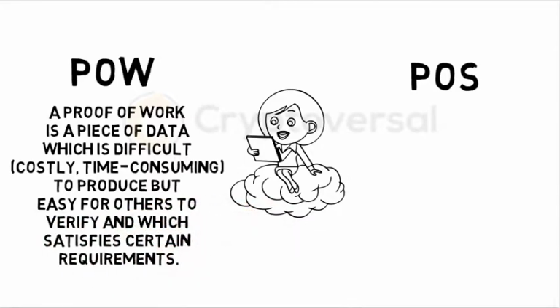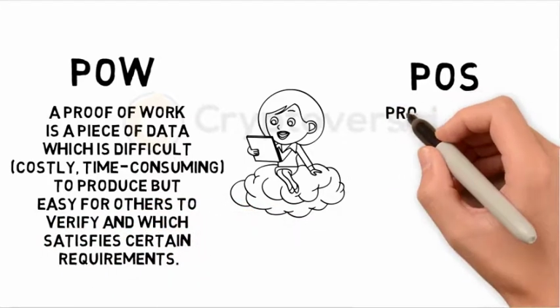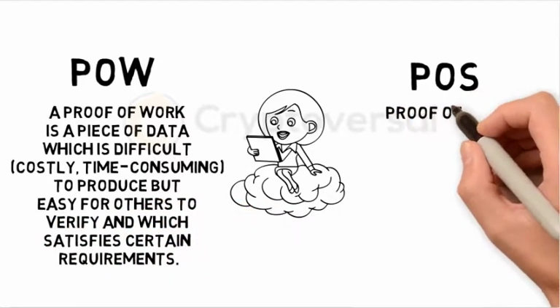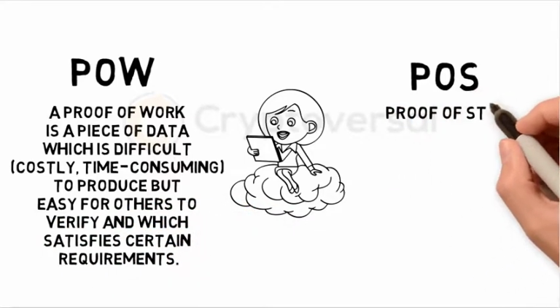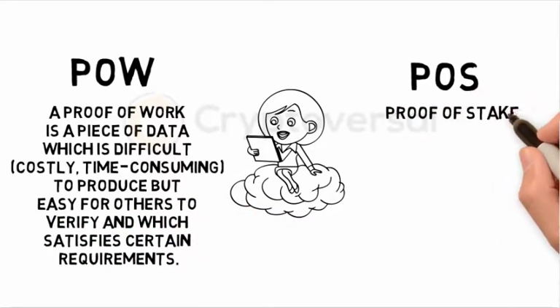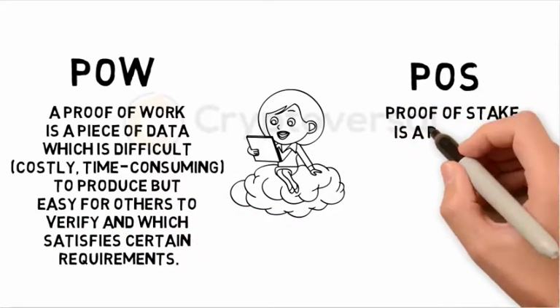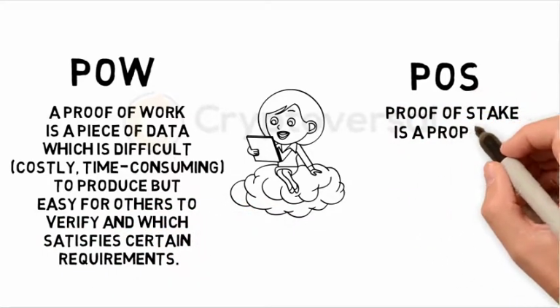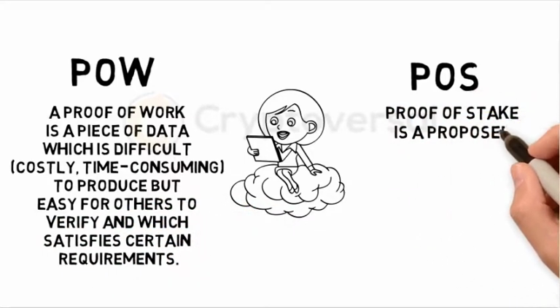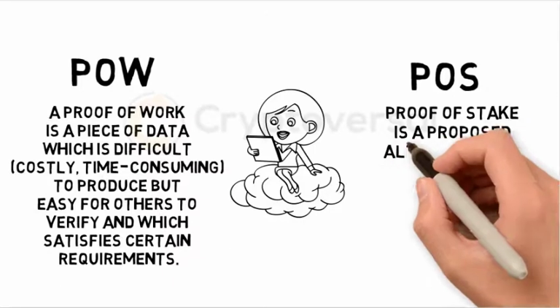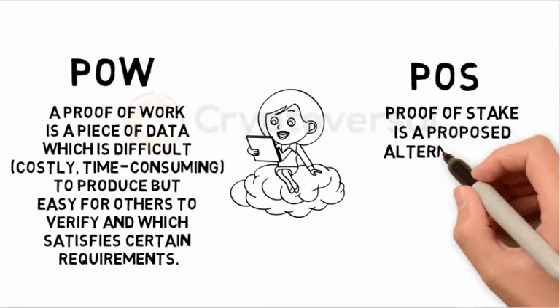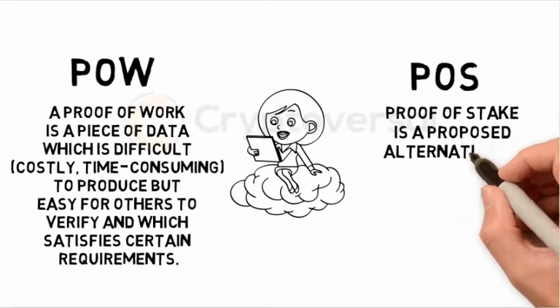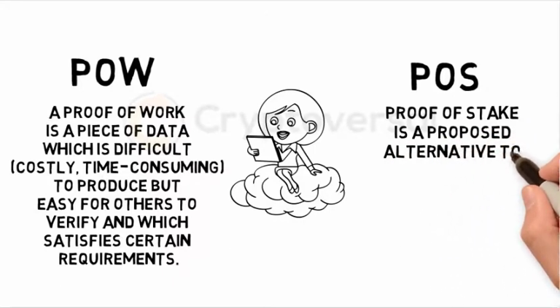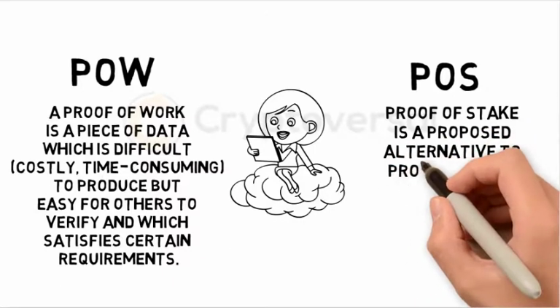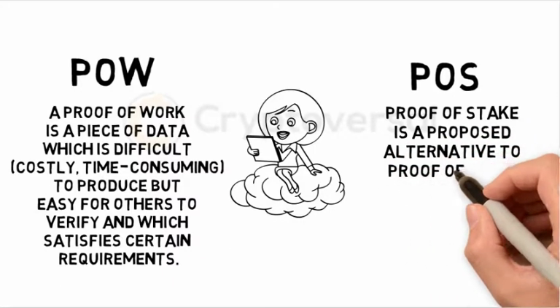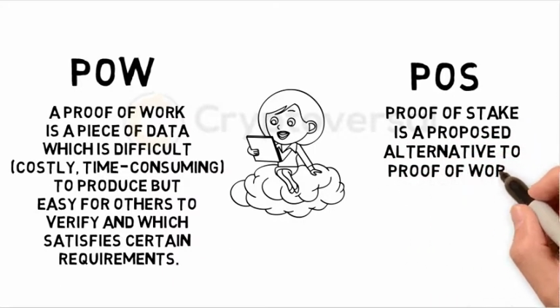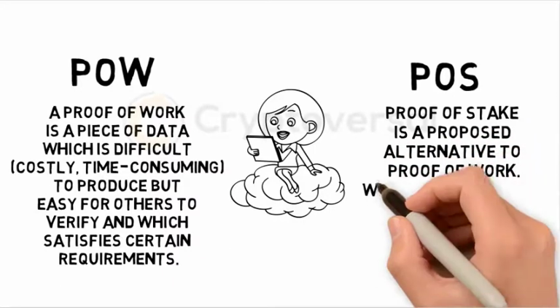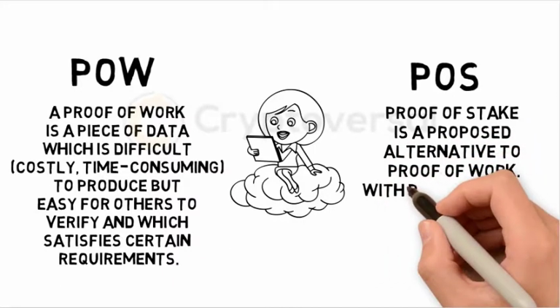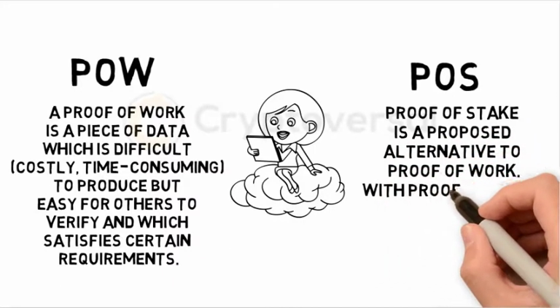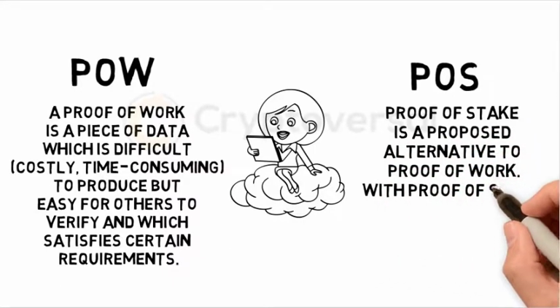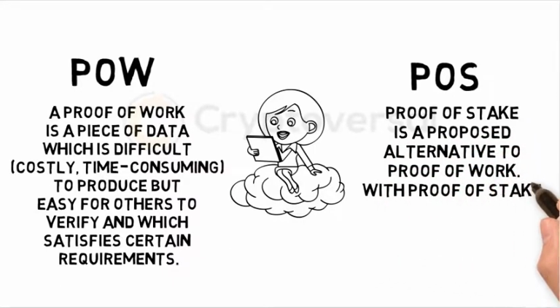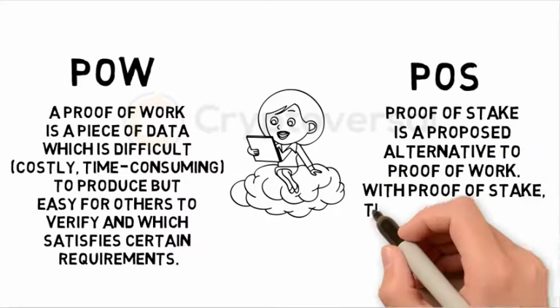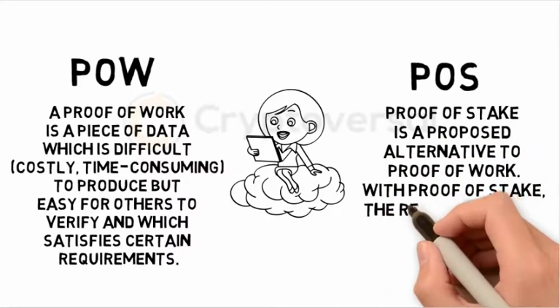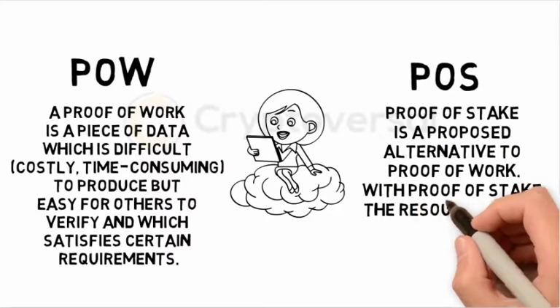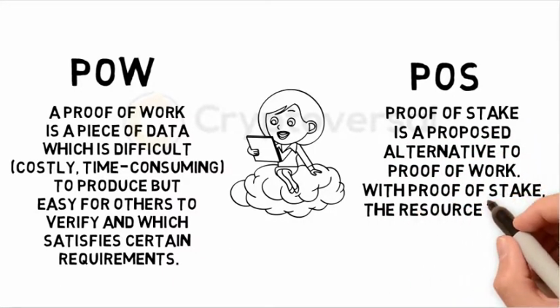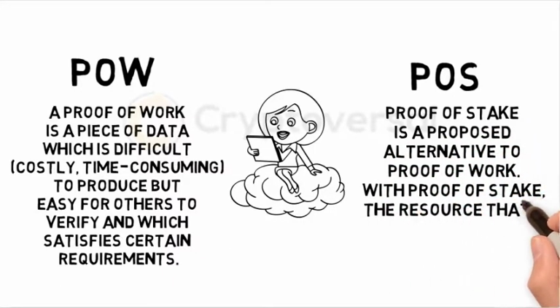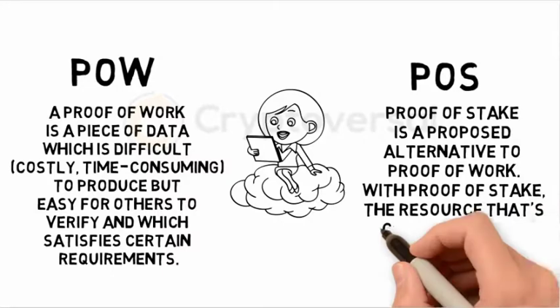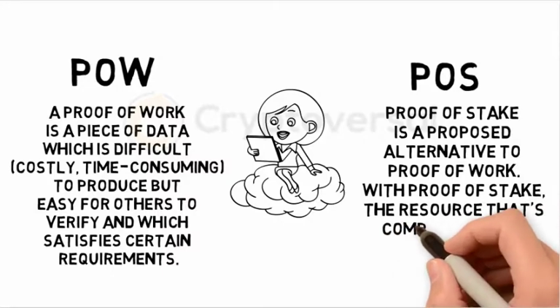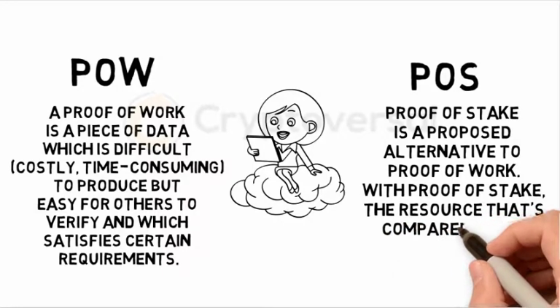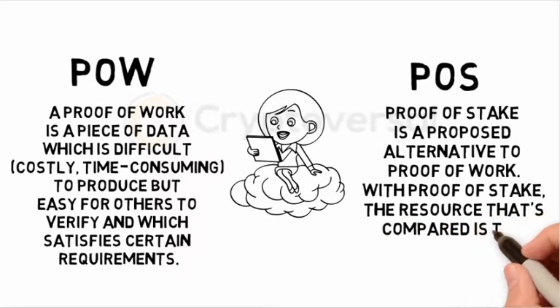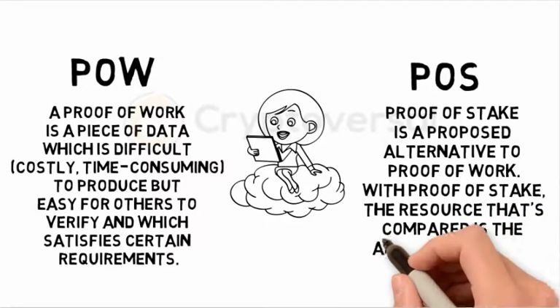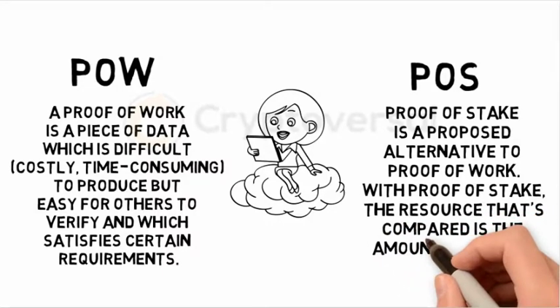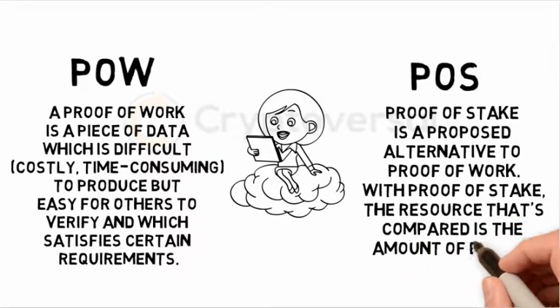Proof-of-Stake is a proposed alternative to Proof-of-Work. With Proof-of-Stake, the resource that's compared is the amount of Bitcoin a miner holds.